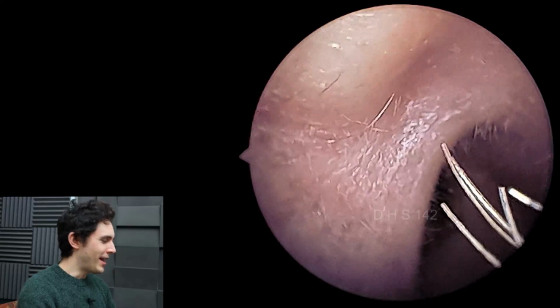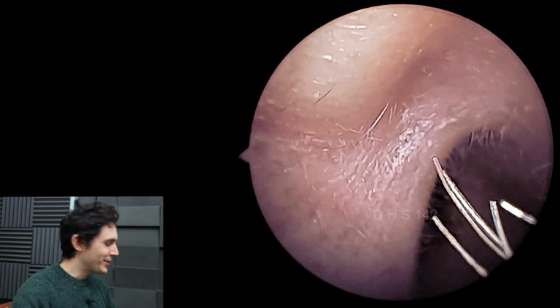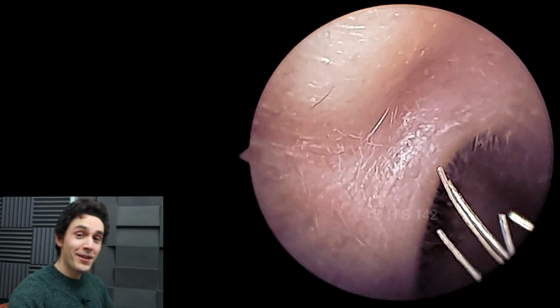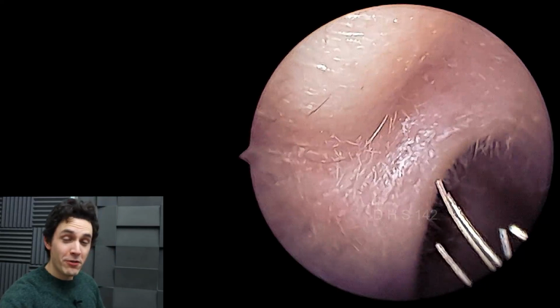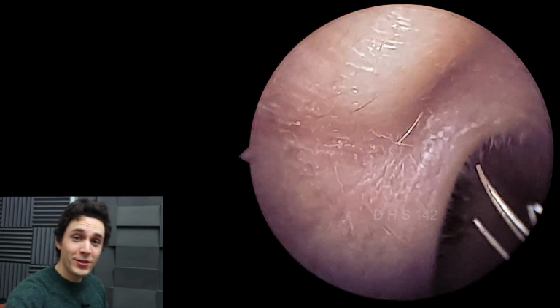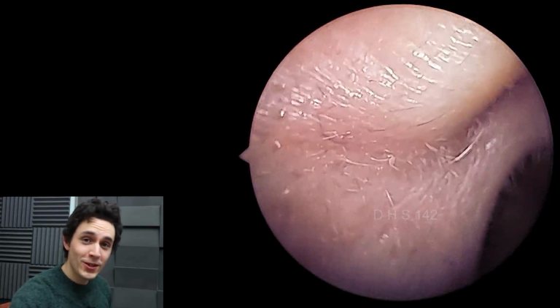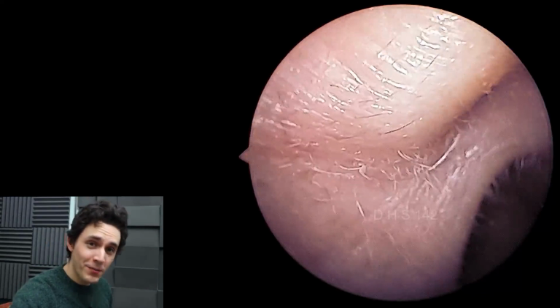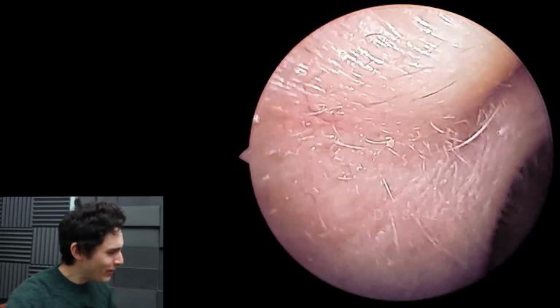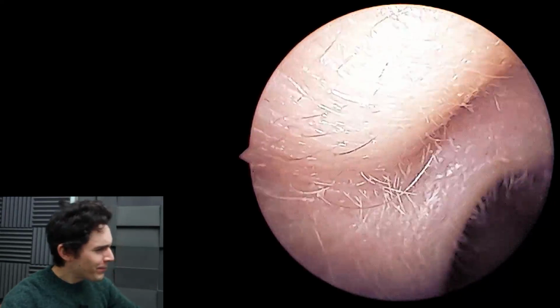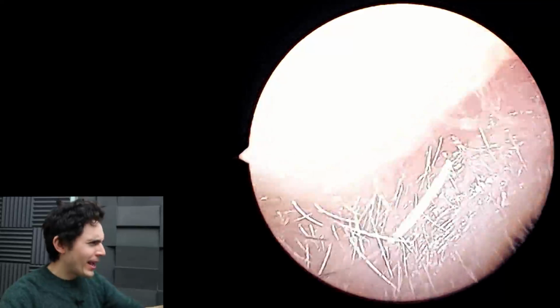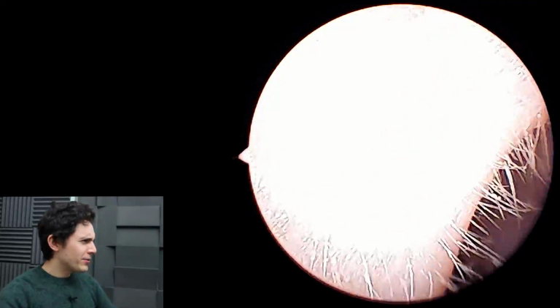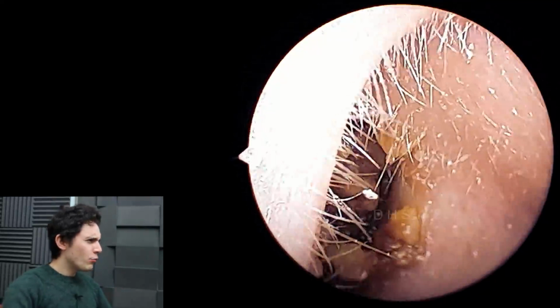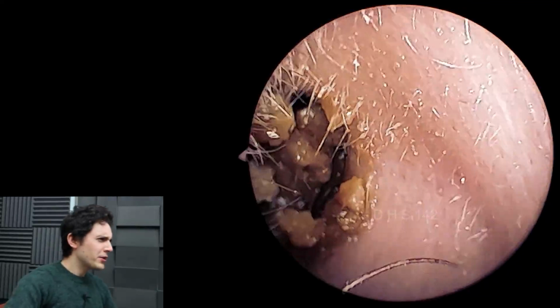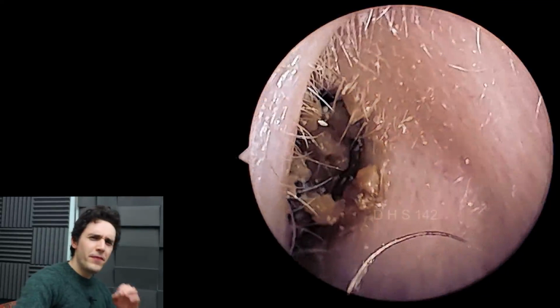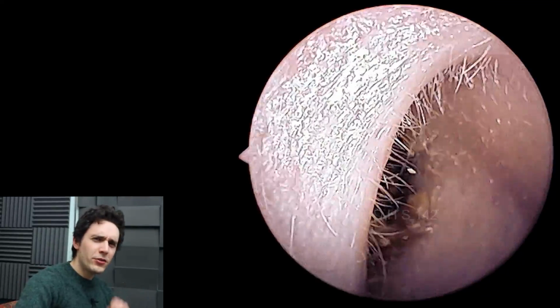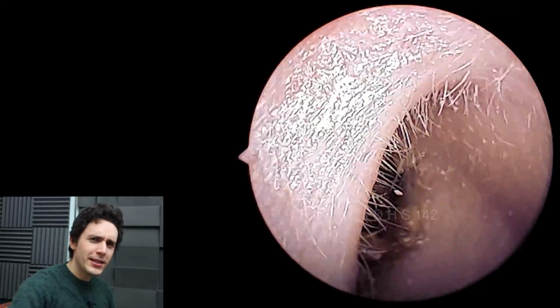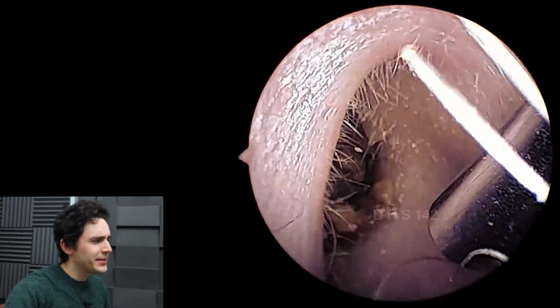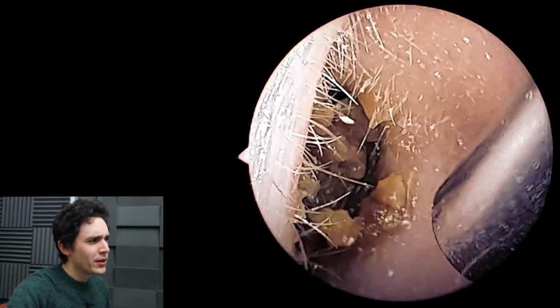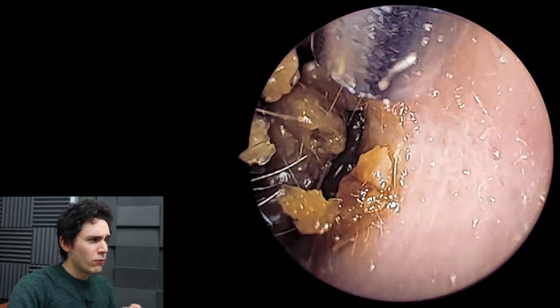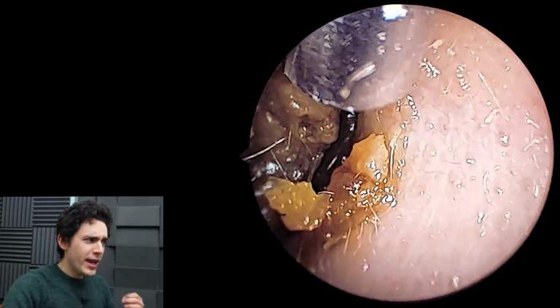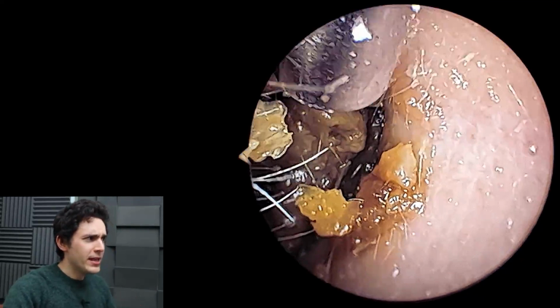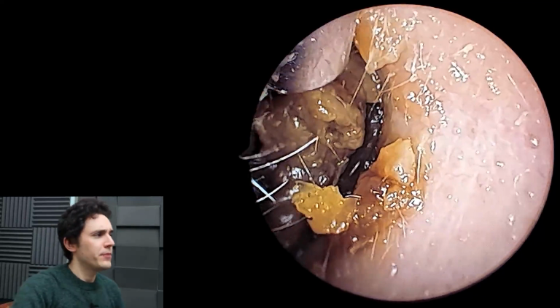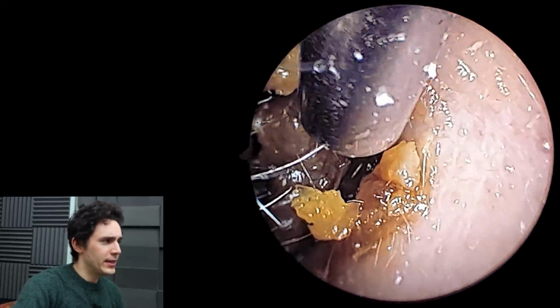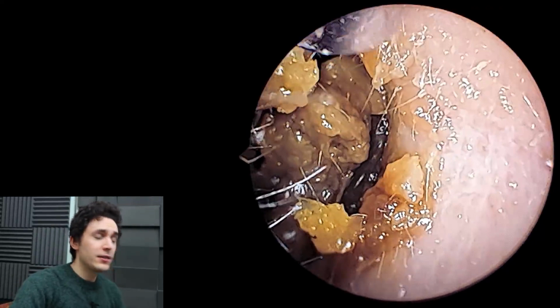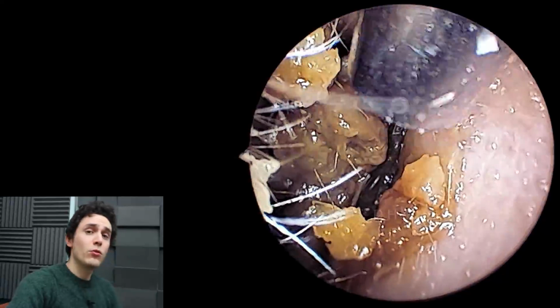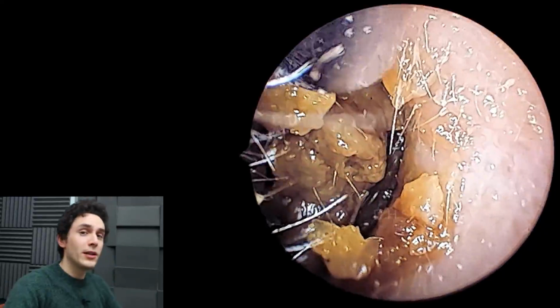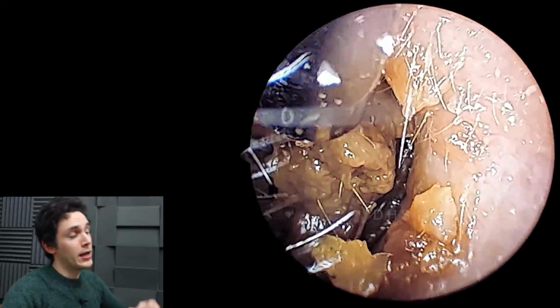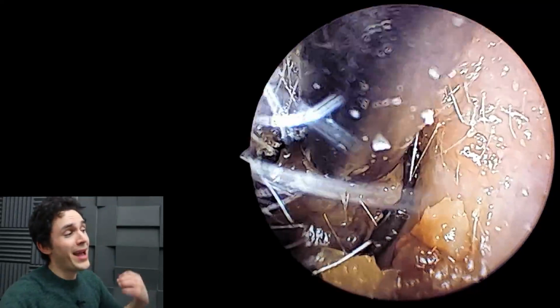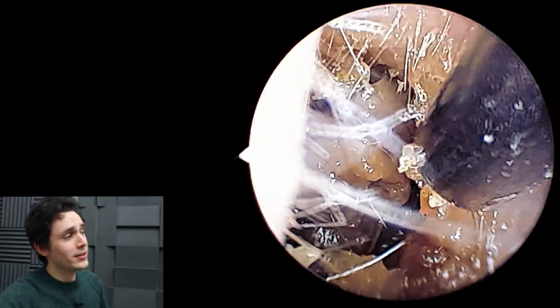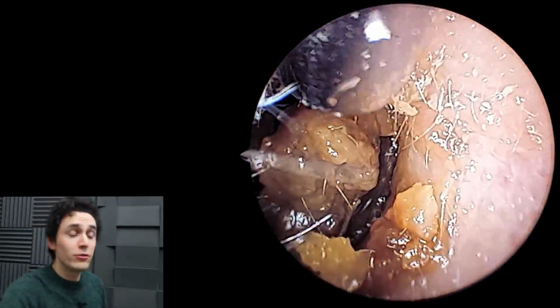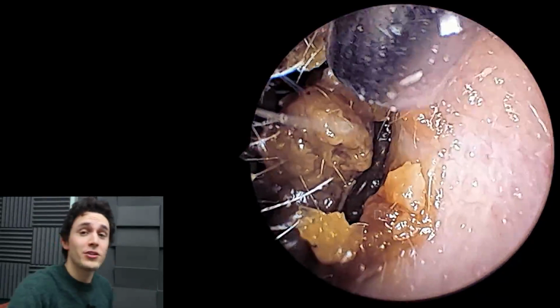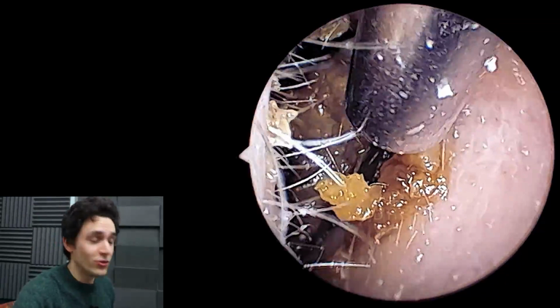Hey everyone, it's Connor here from Durham Hearing Specialists. I hope you're doing well, and welcome back to a very interesting case. What we have here is a condition called patulous eustachian tube.